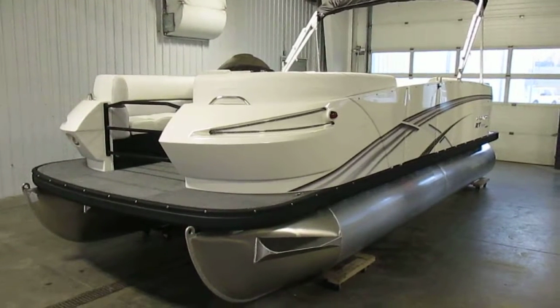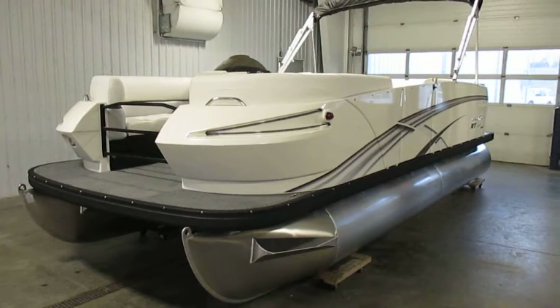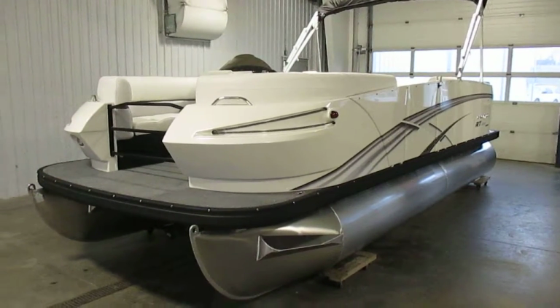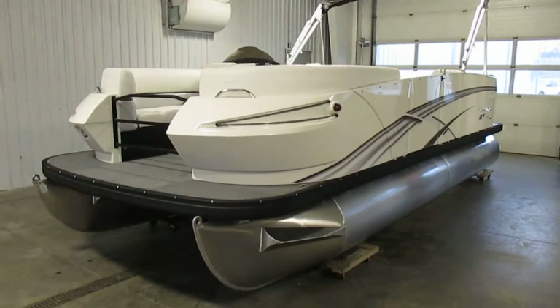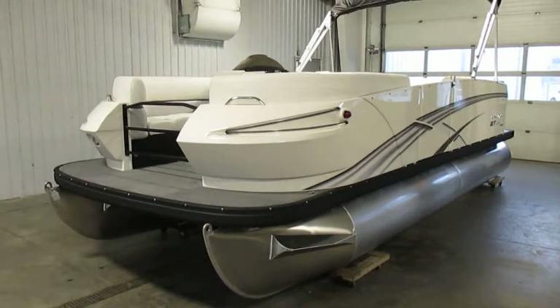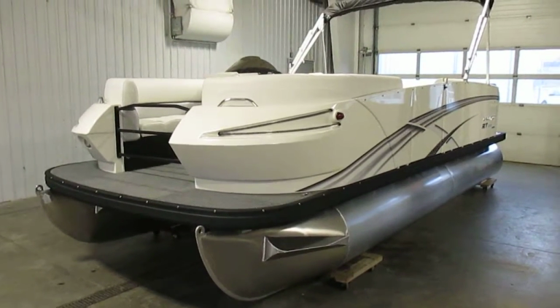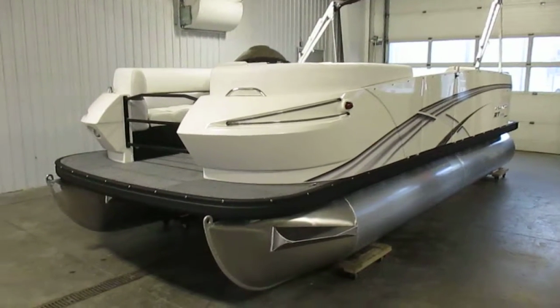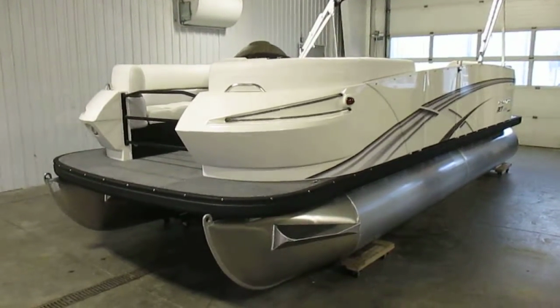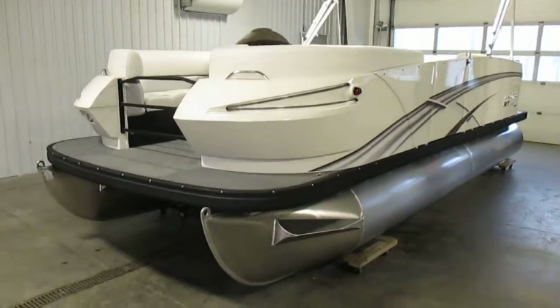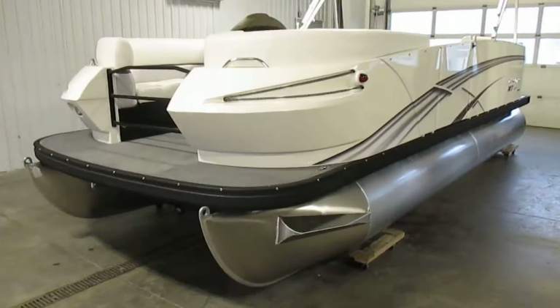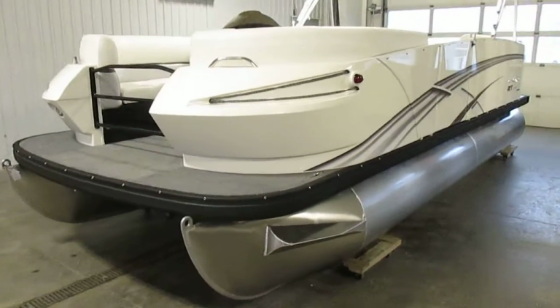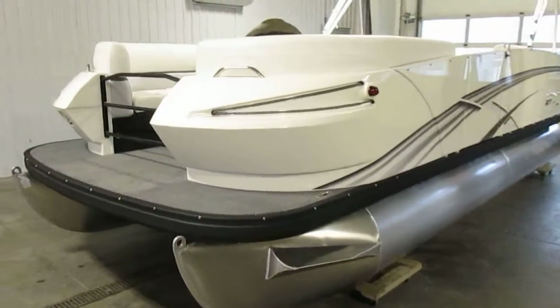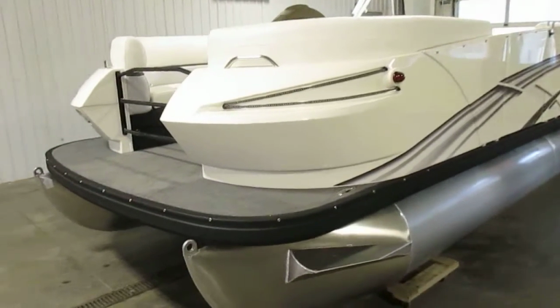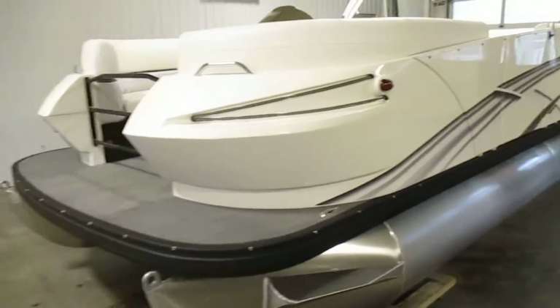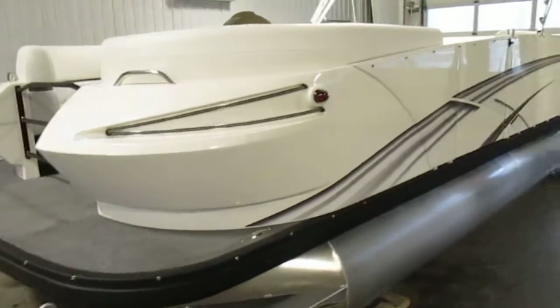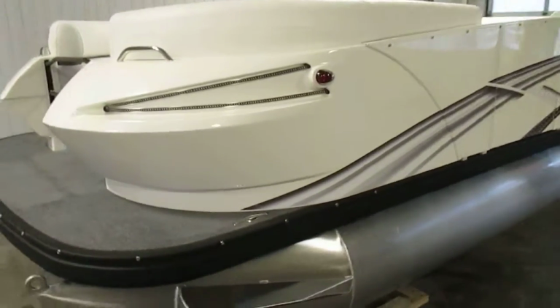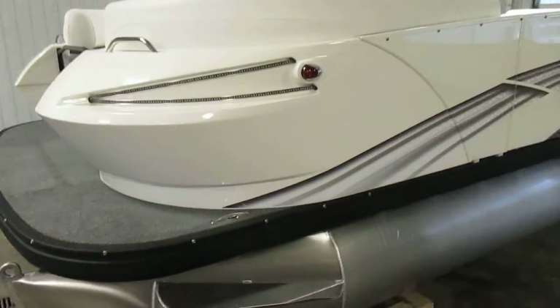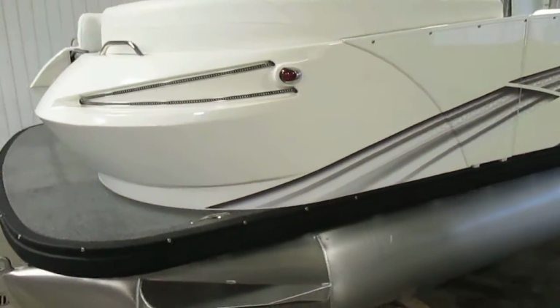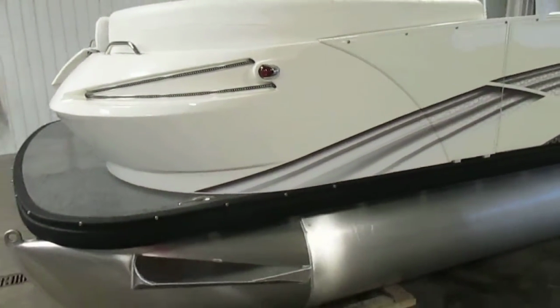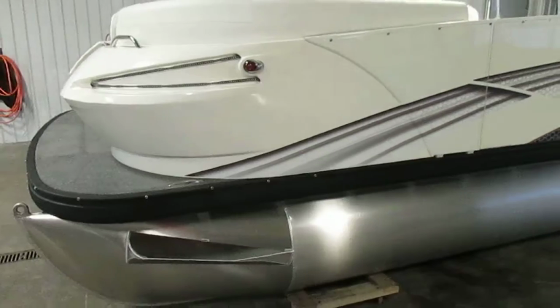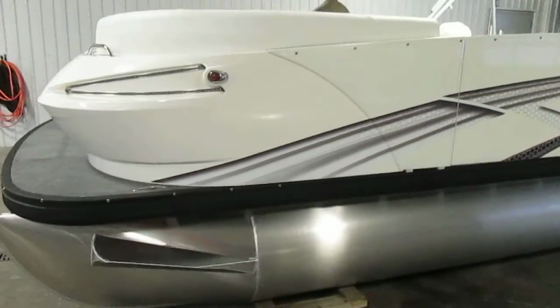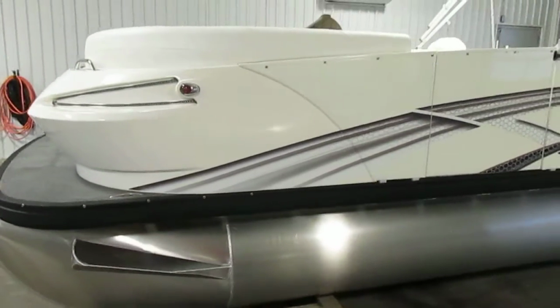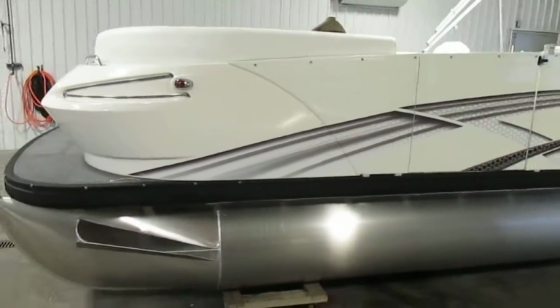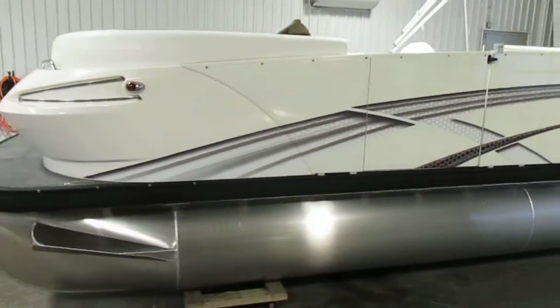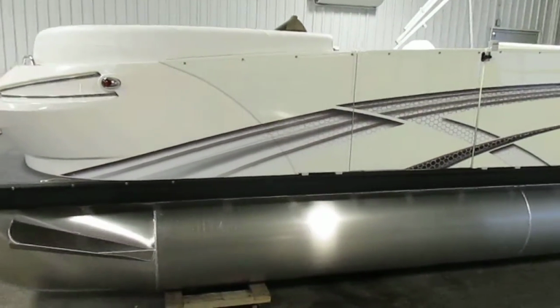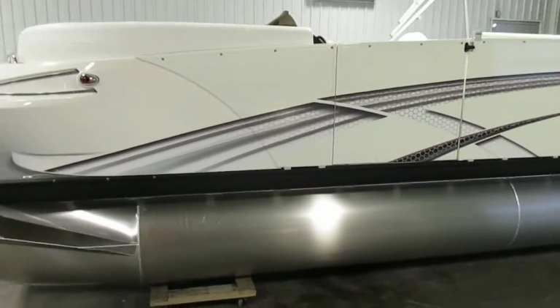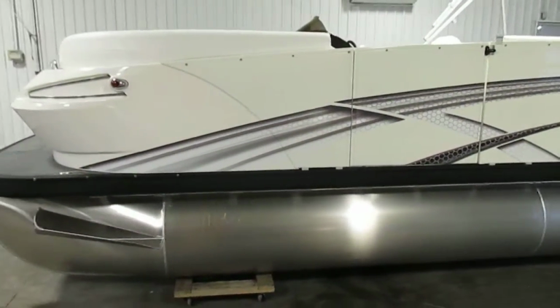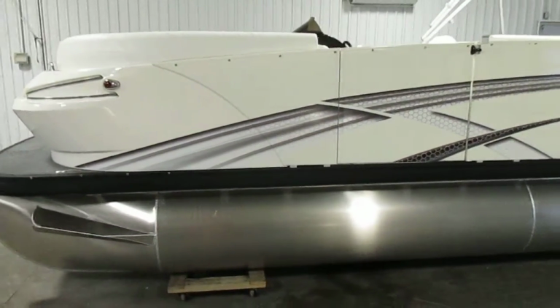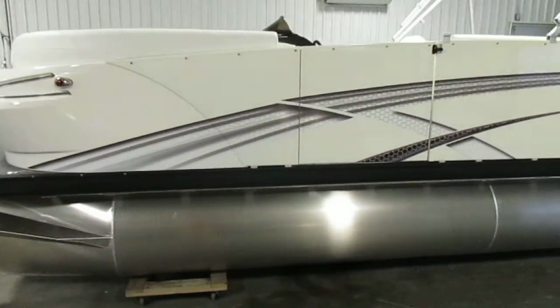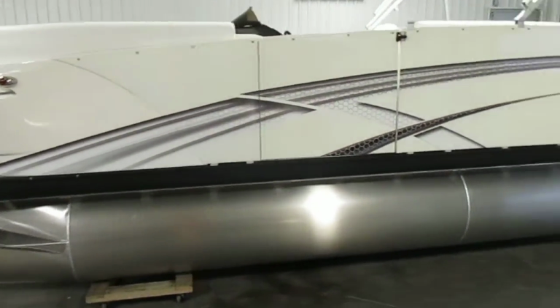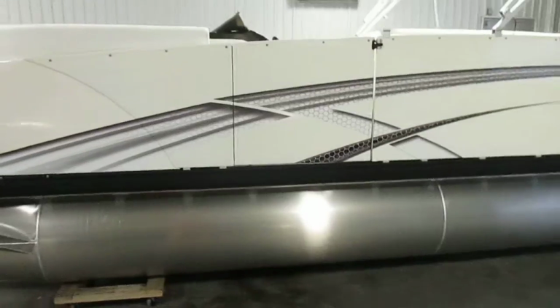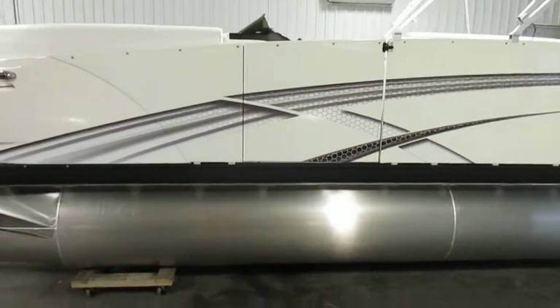This is a Larson 2200 RT Escape pontoon boat. It's 22 feet in length. It comes with a limited lifetime warranty on the pontoons, crossmember, and transom.